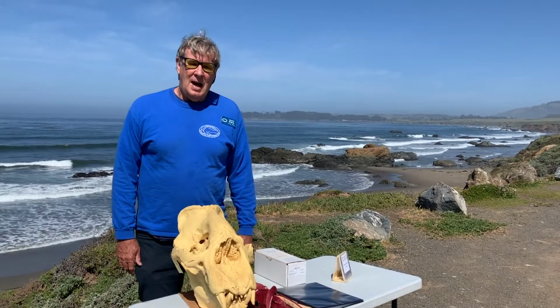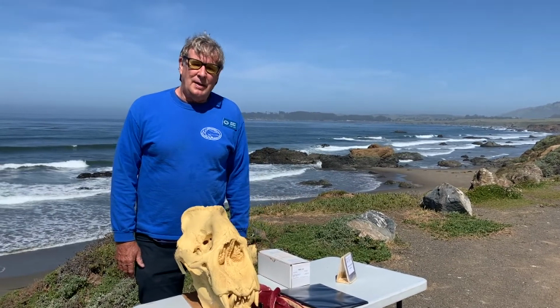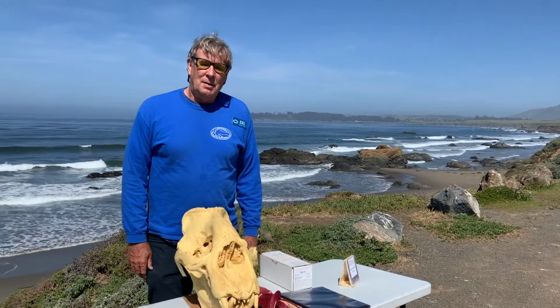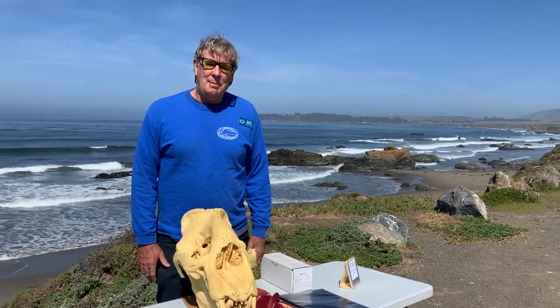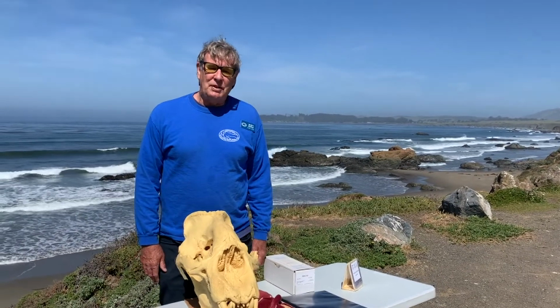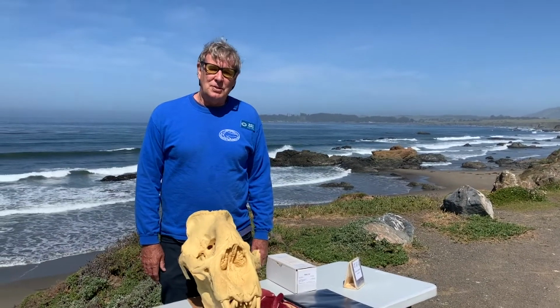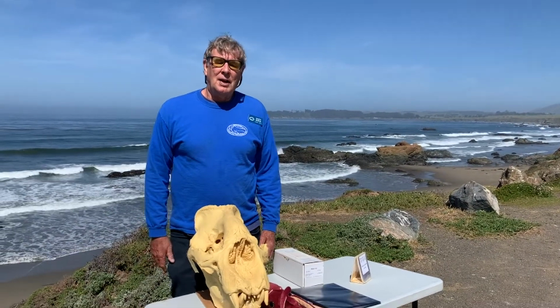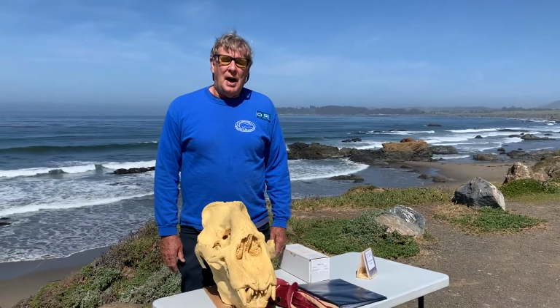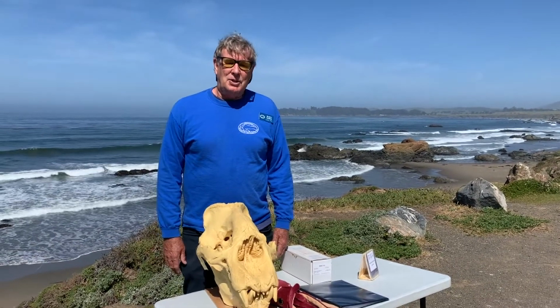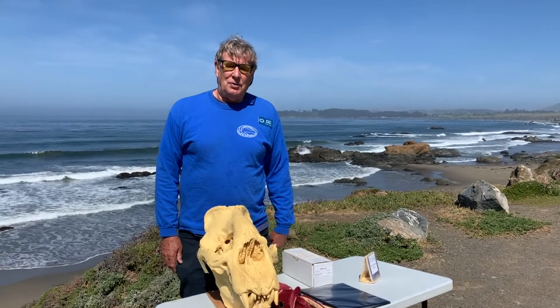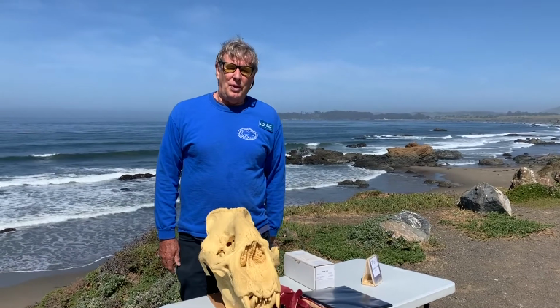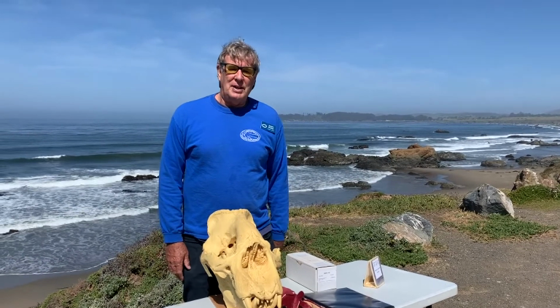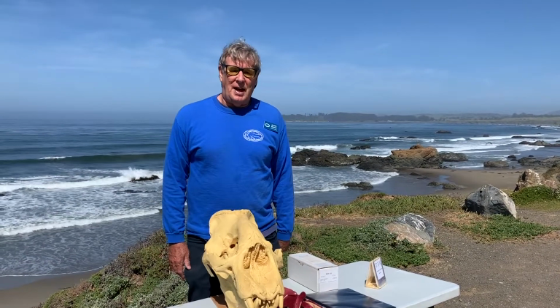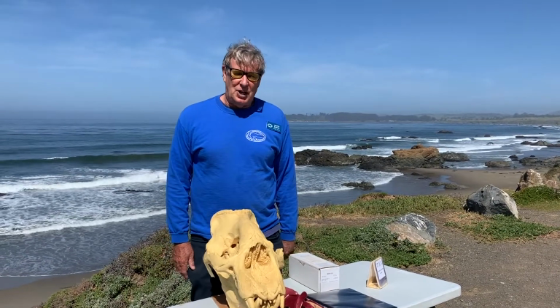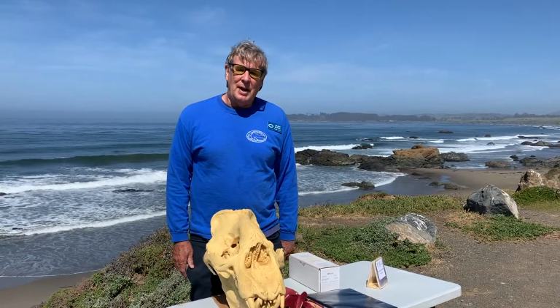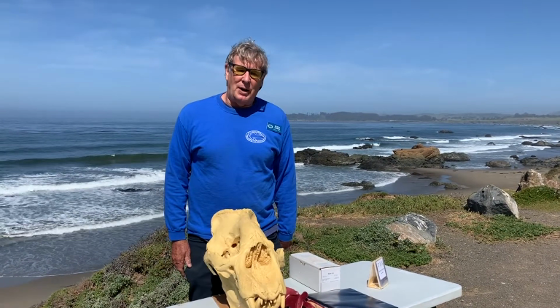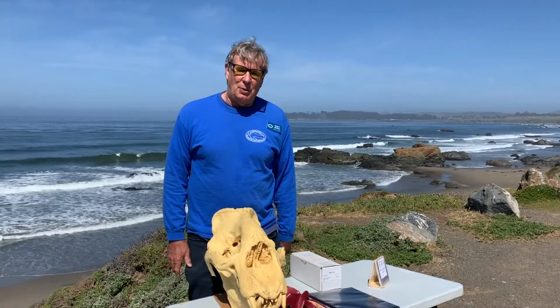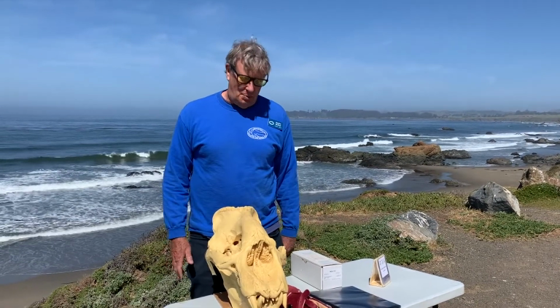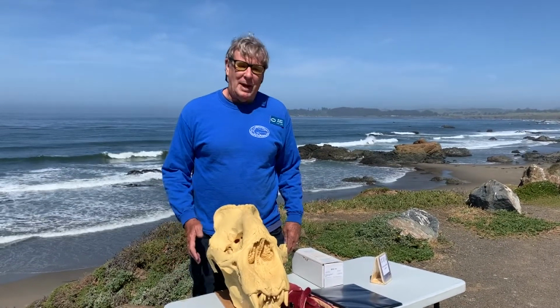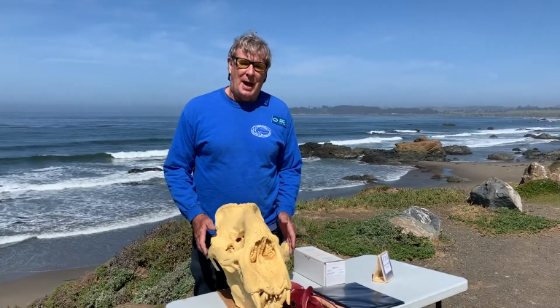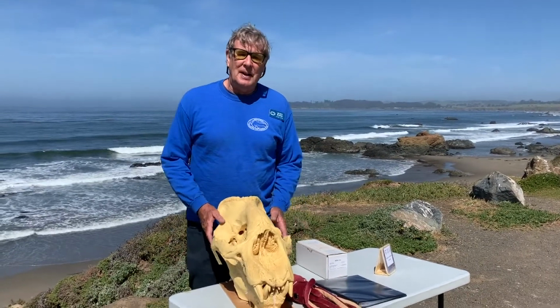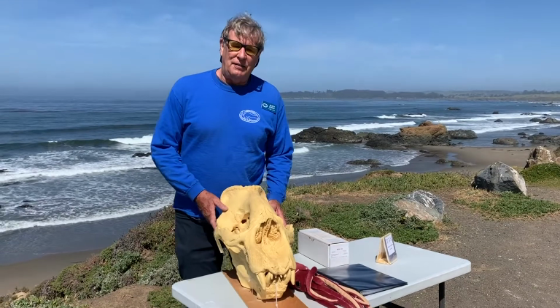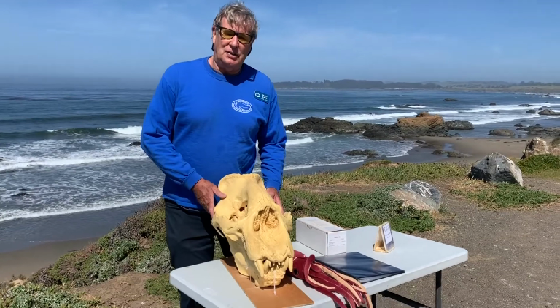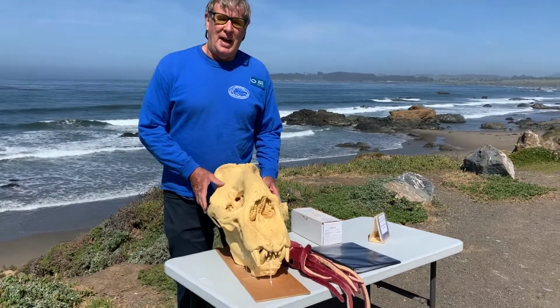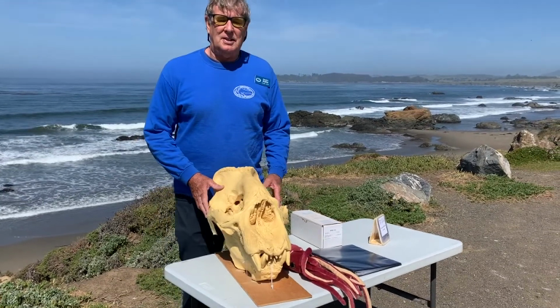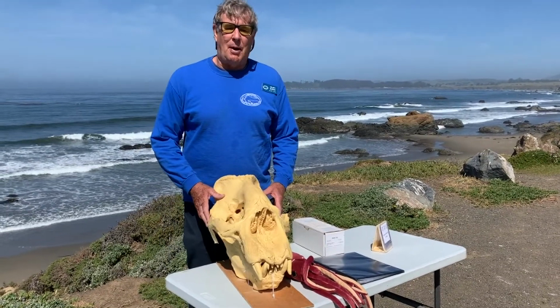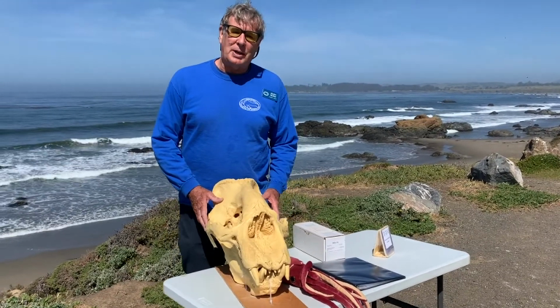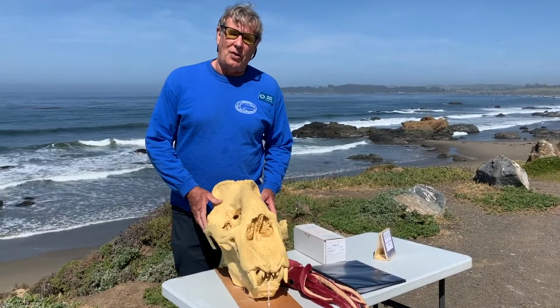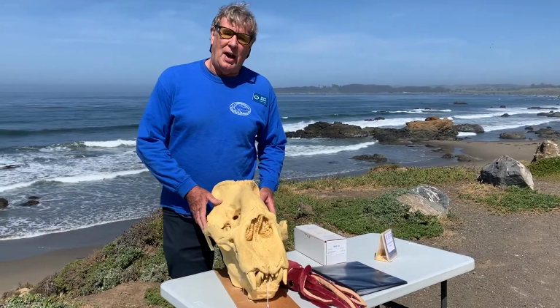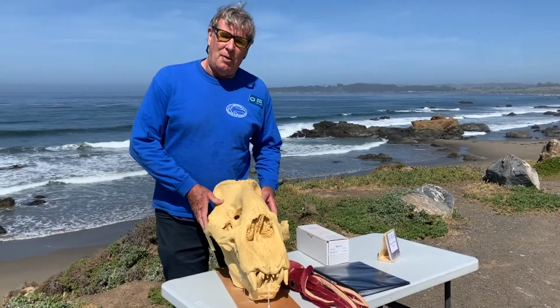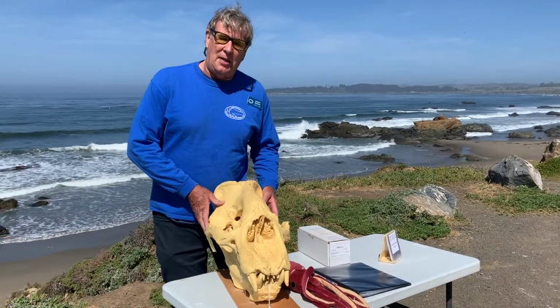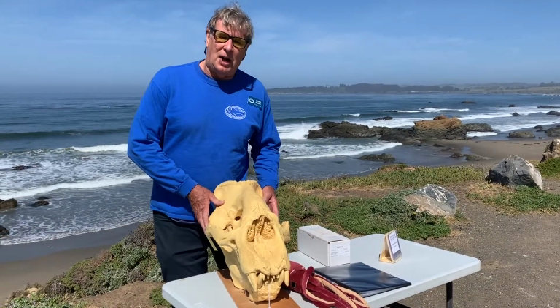Hi, my name is Duffy Burns. I'm a docent with the Friends of the Elephant Seal and I want to share with you some information about elephant seals and think about what we can learn from their skull.